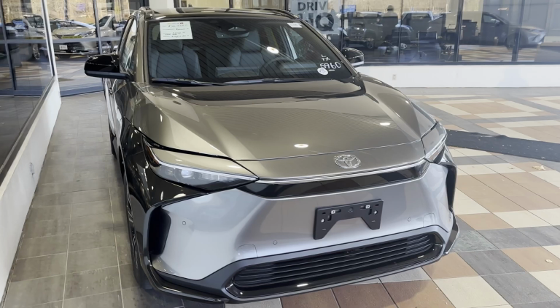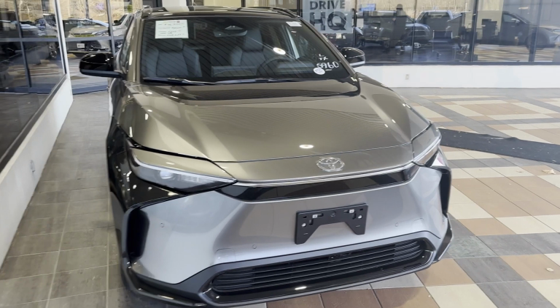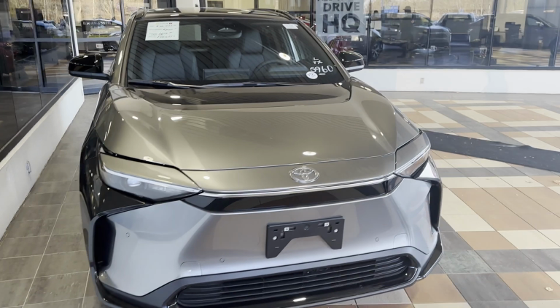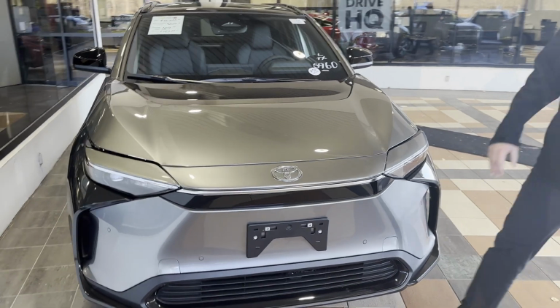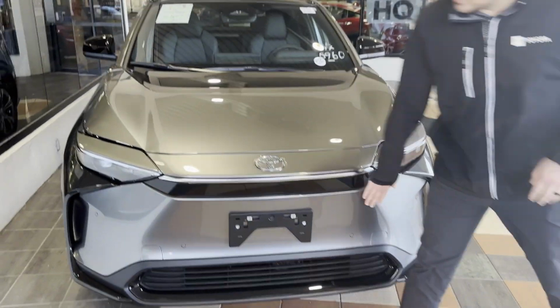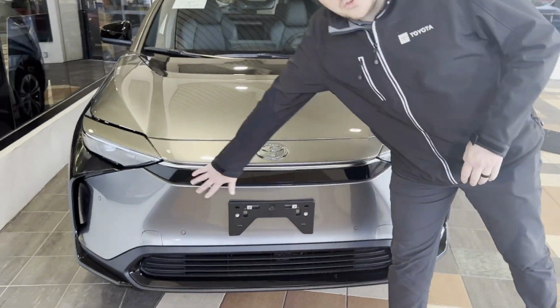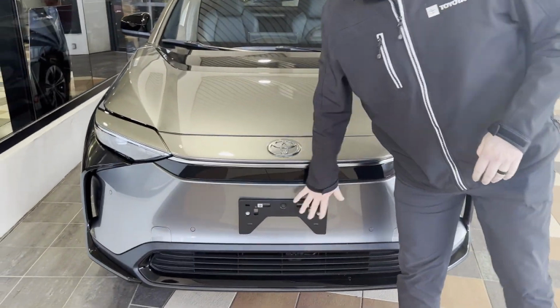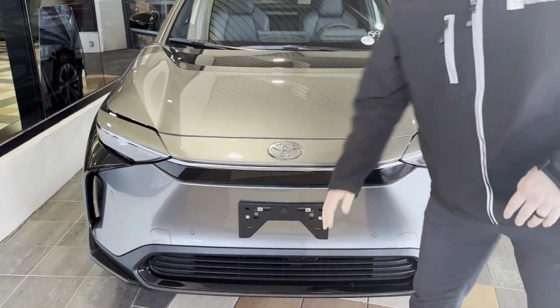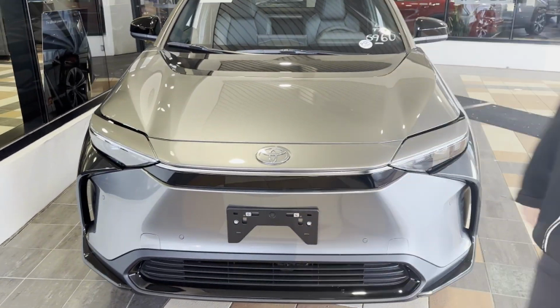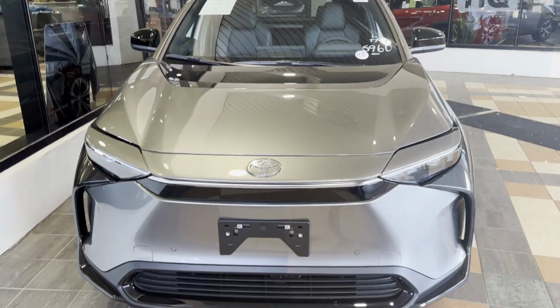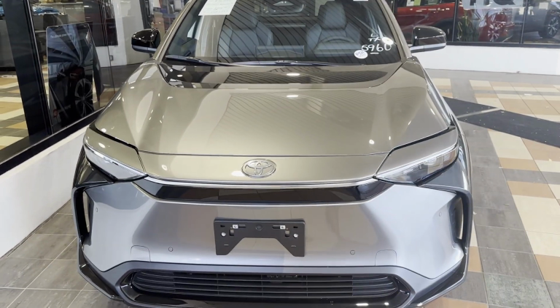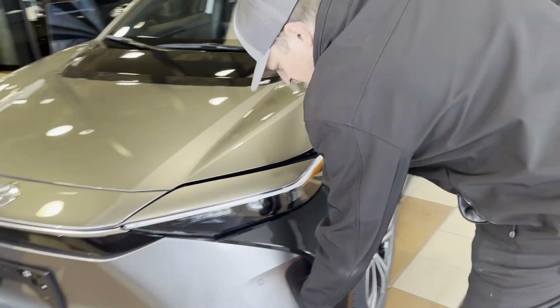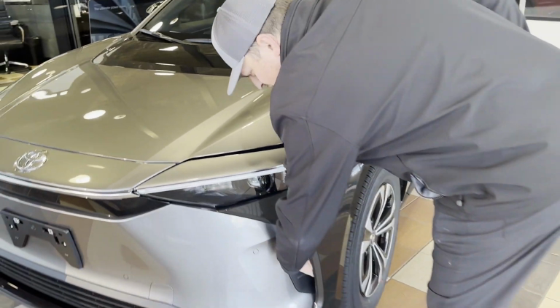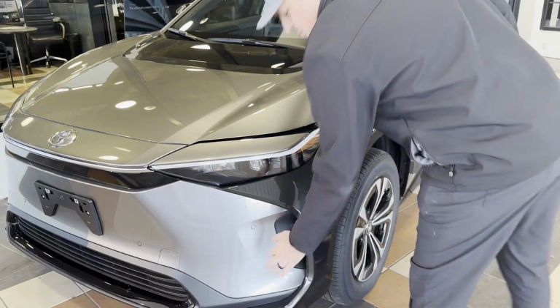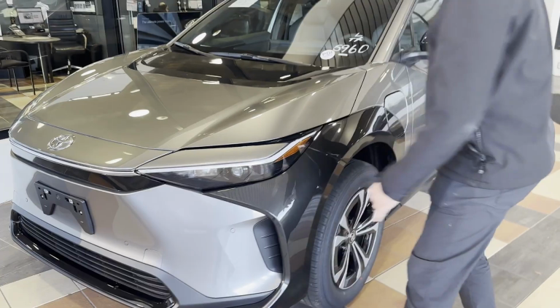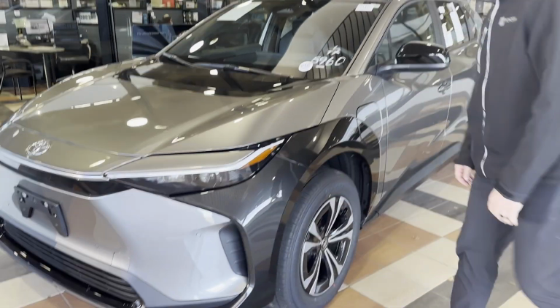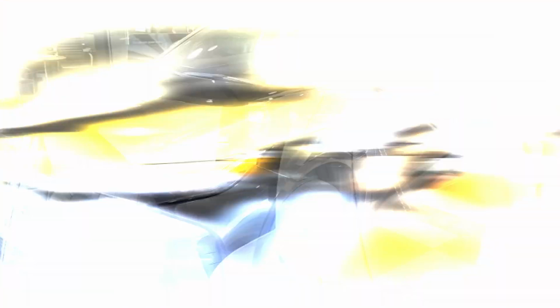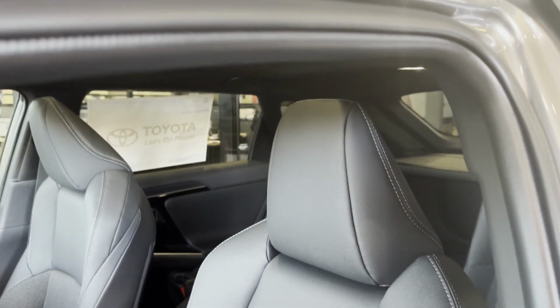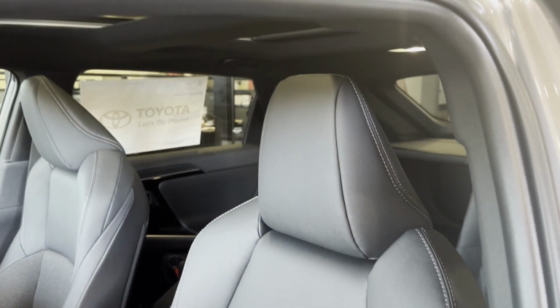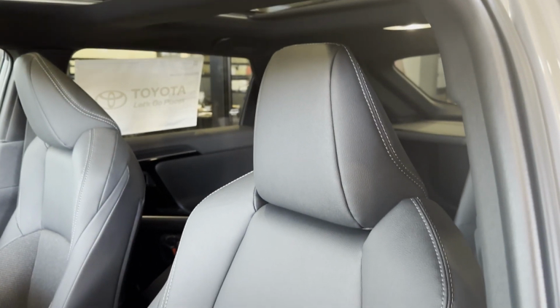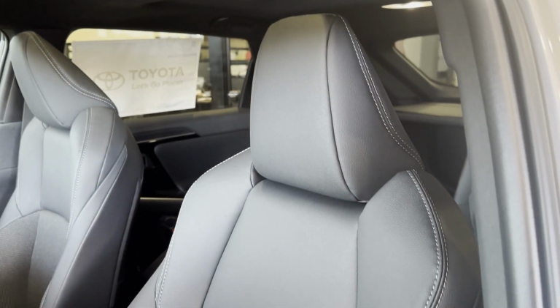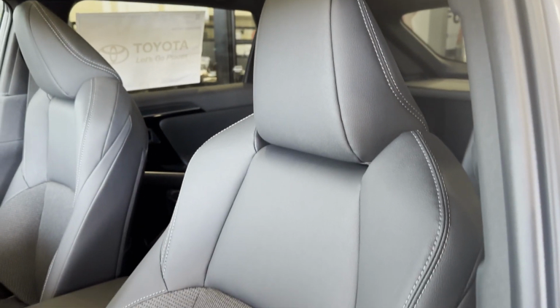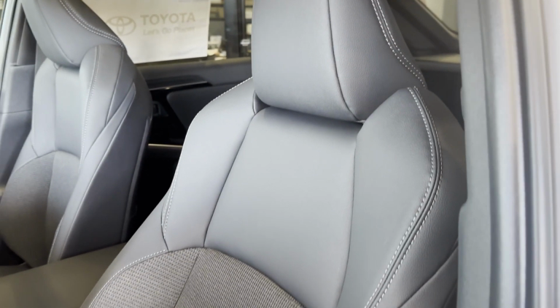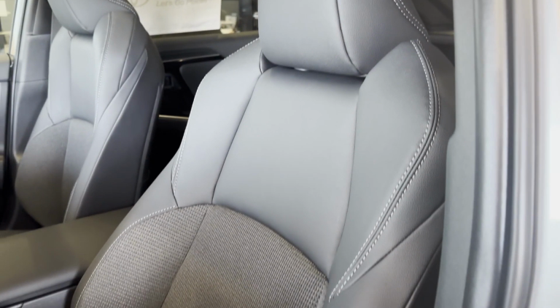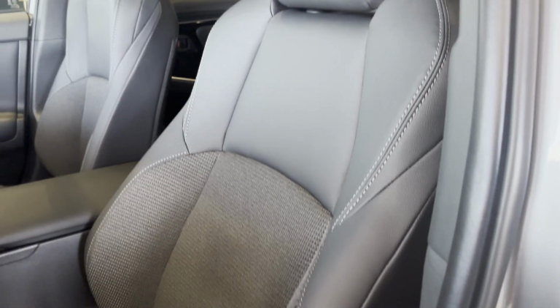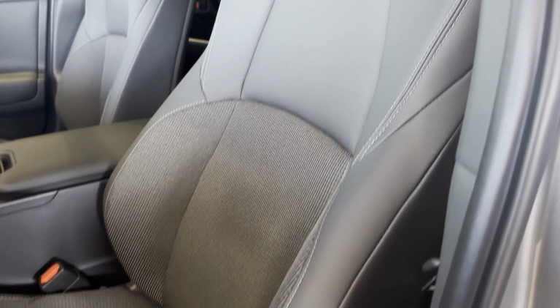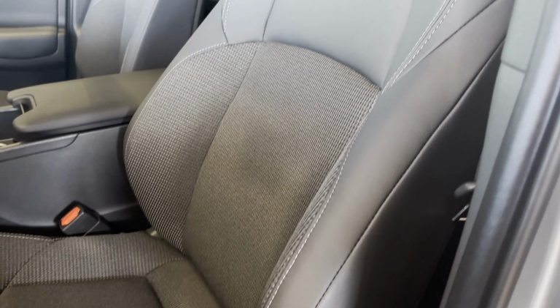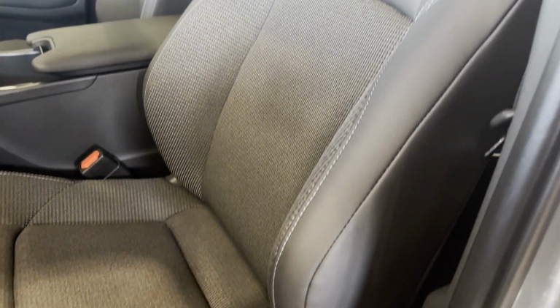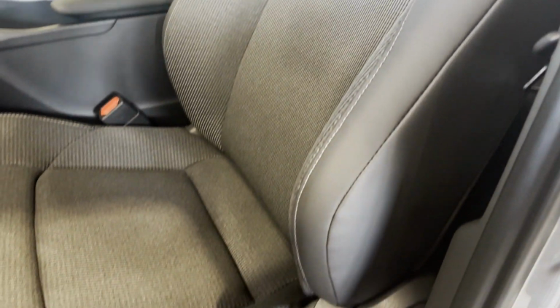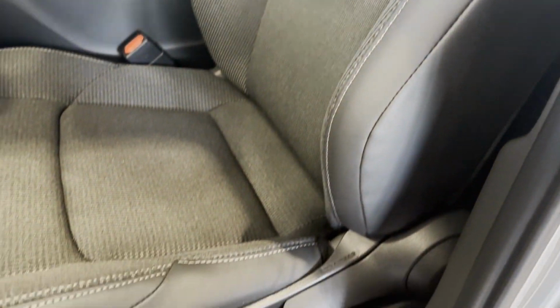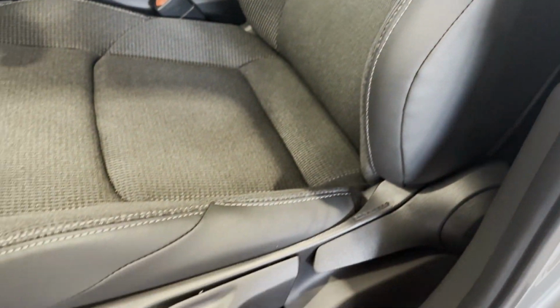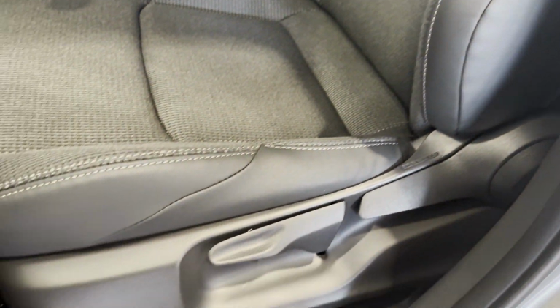First thing you'll notice: no grille — no air has to get inside. Vents help with aerodynamics. This is the XLE trim. They also offer a Limited, which gives you a little bit more creature comforts.